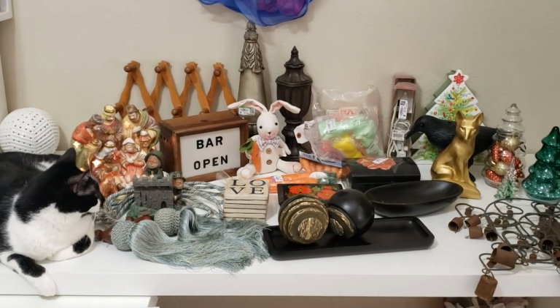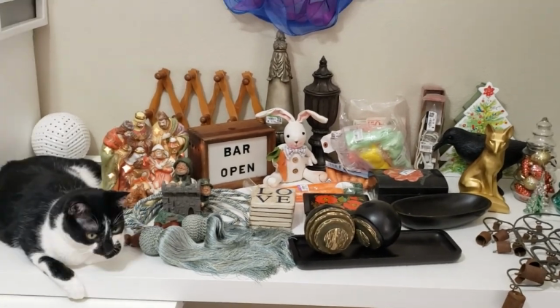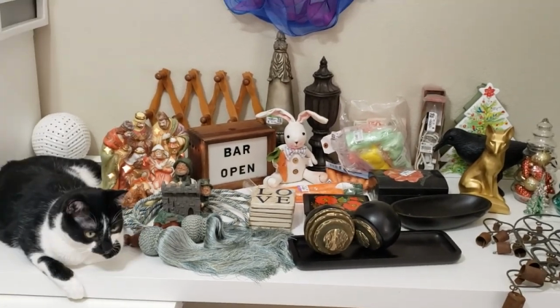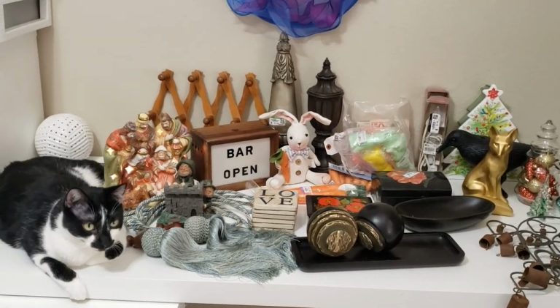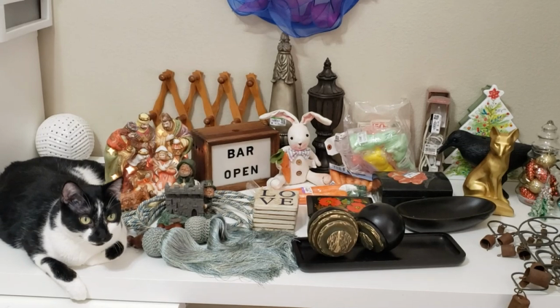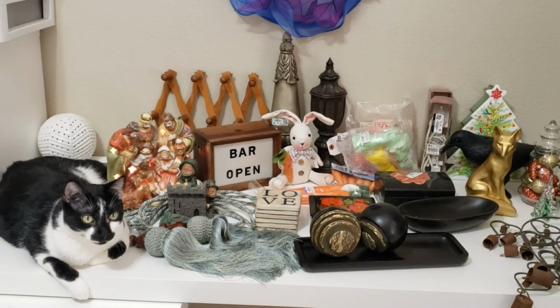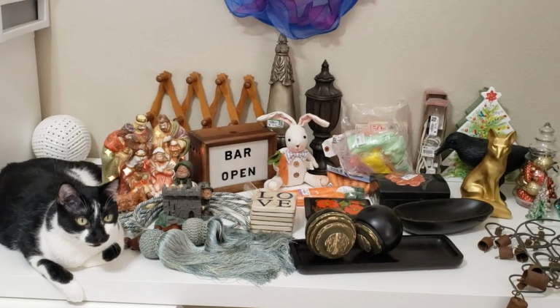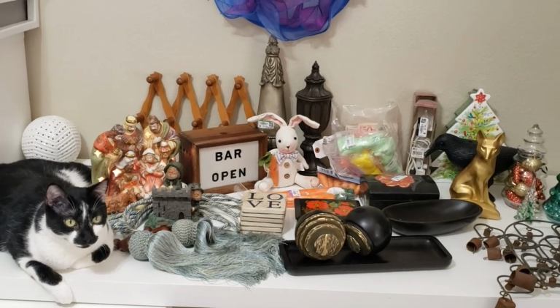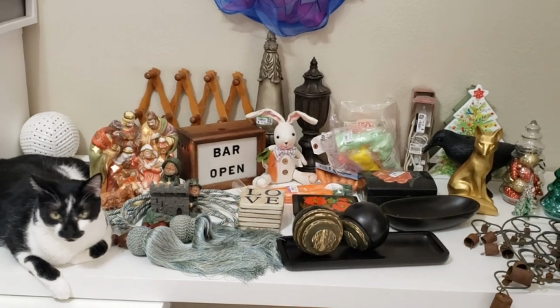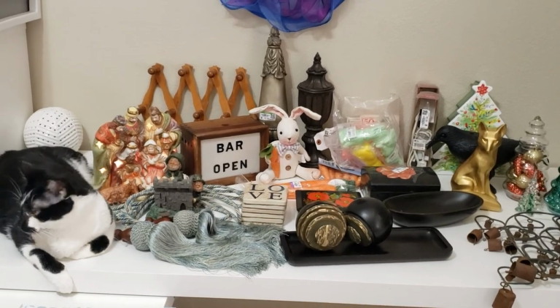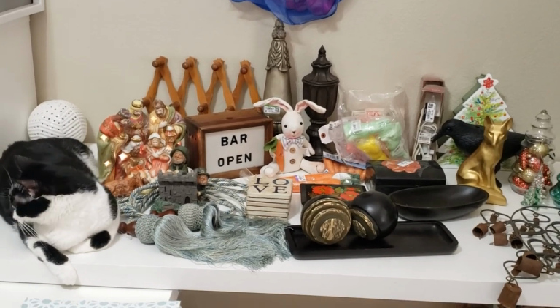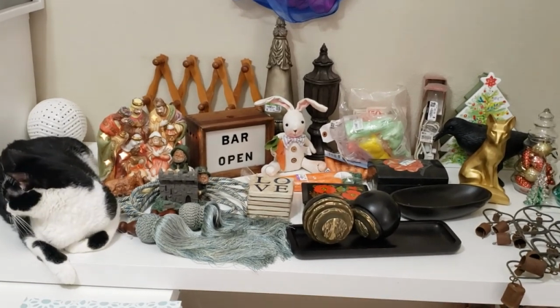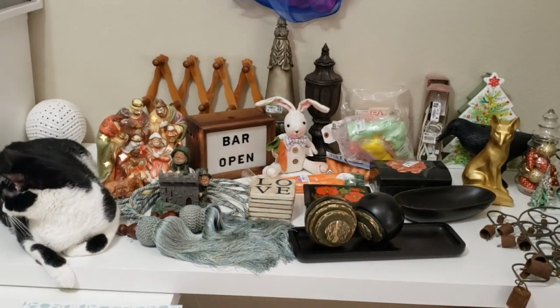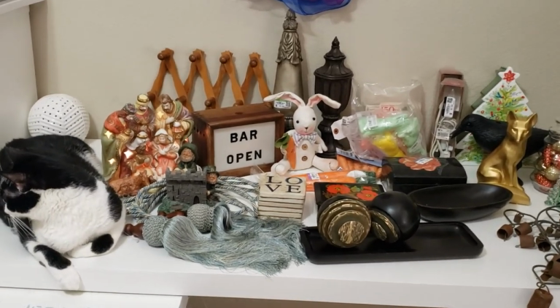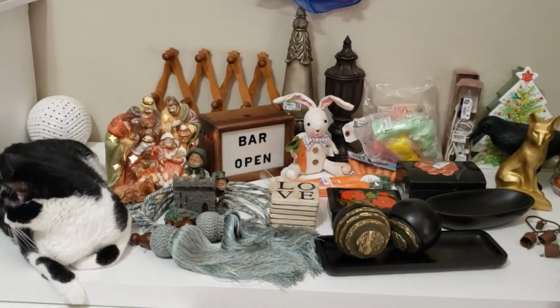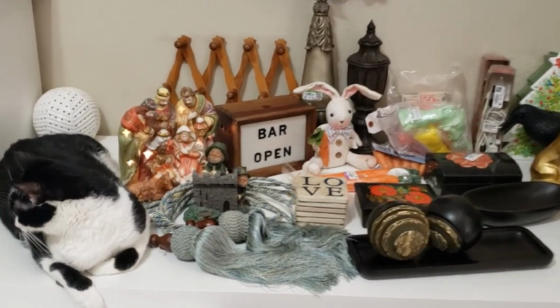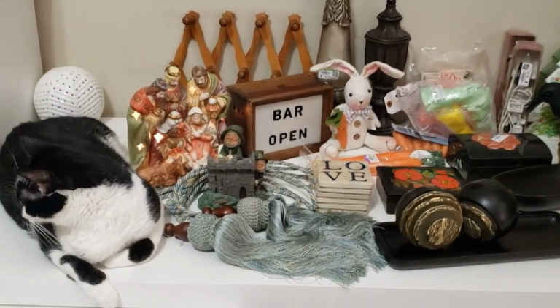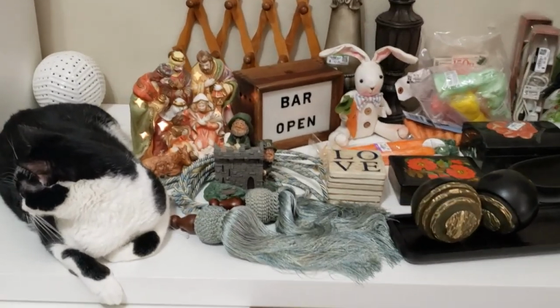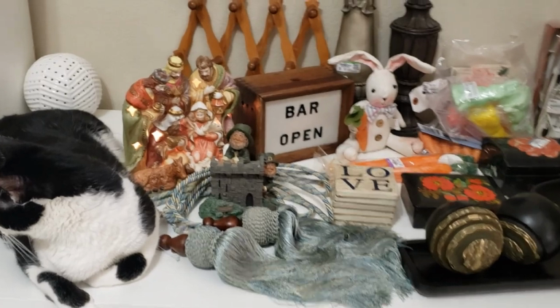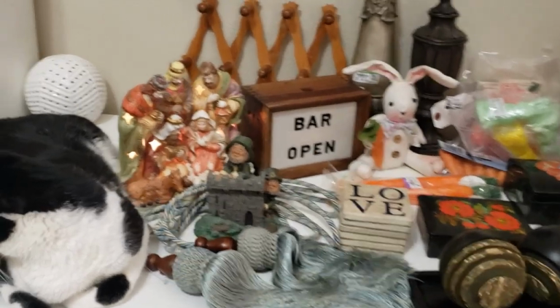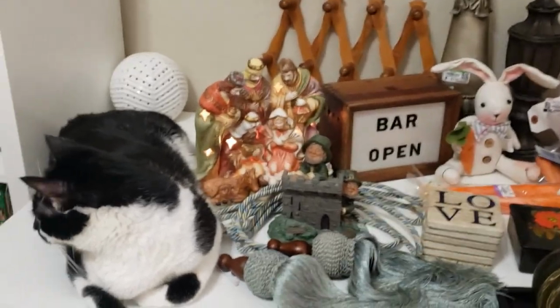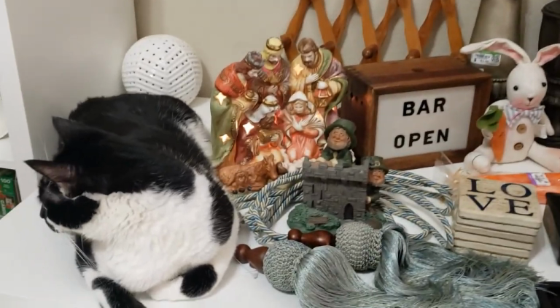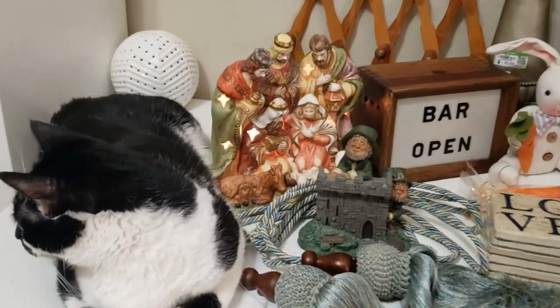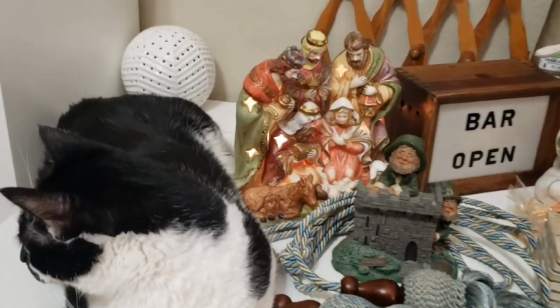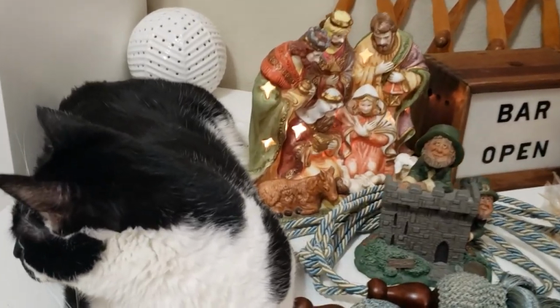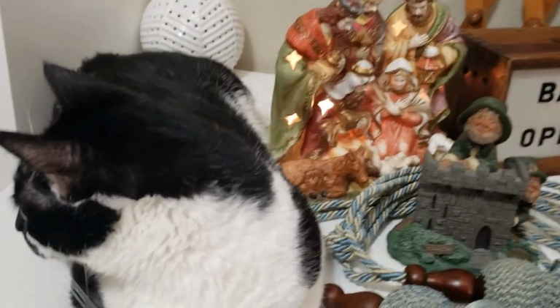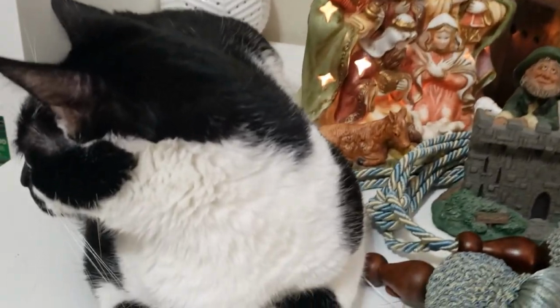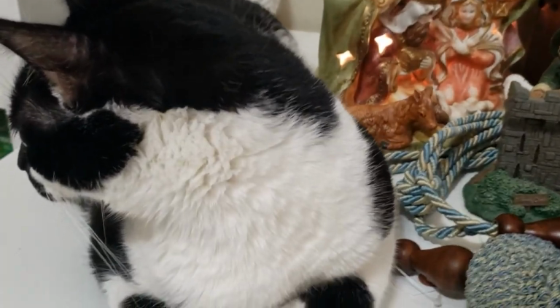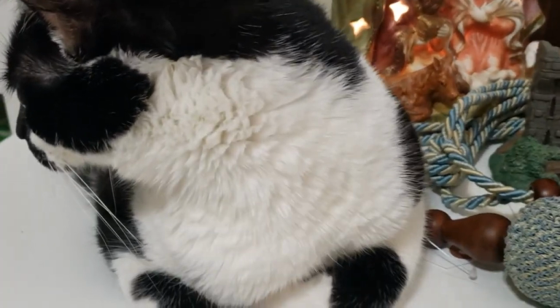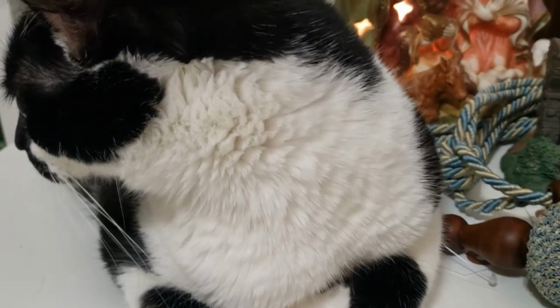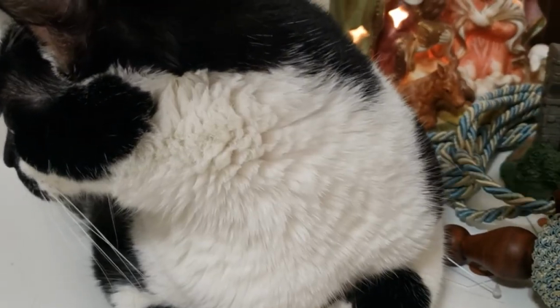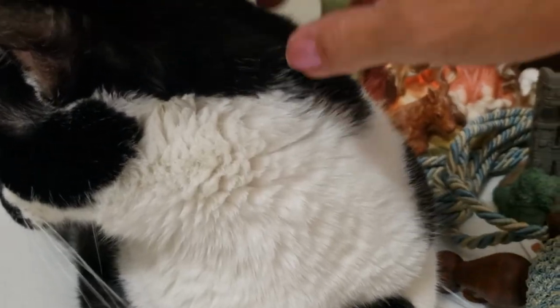Here on my very full table is everything I brought home from Goodwill. And here is your weekly visit with Bandit.